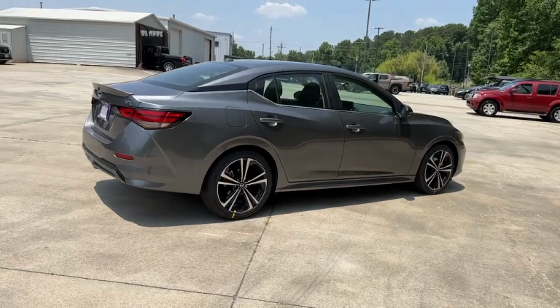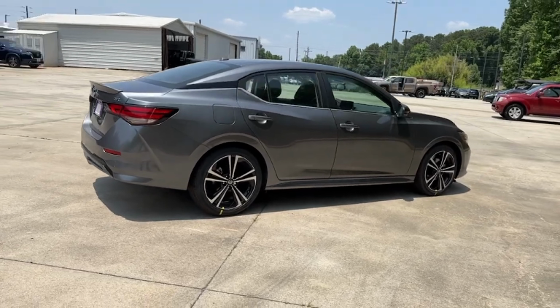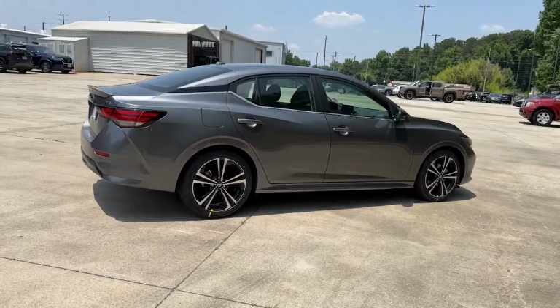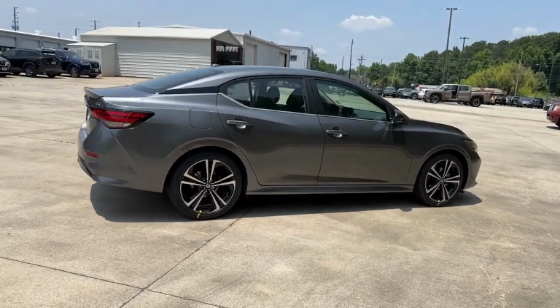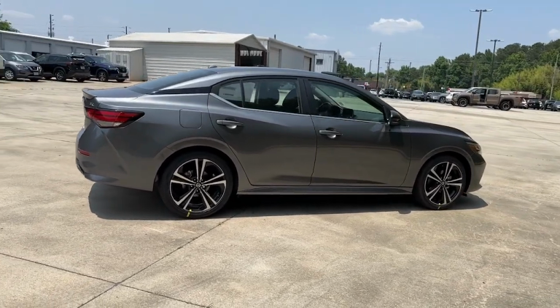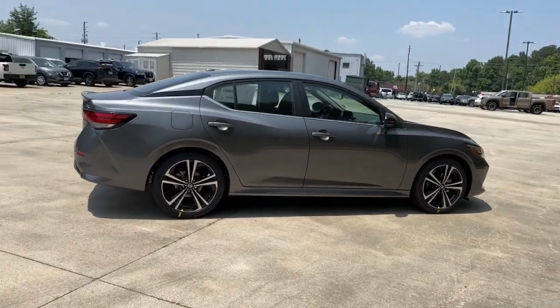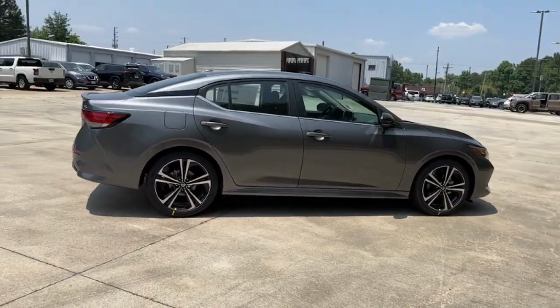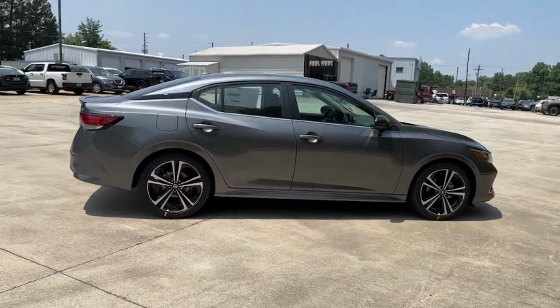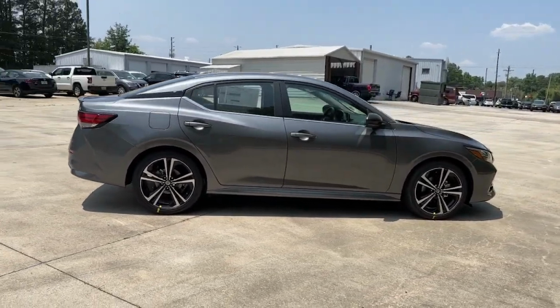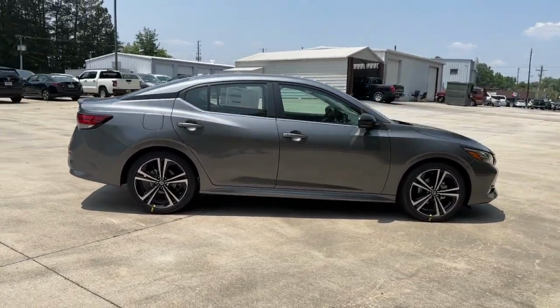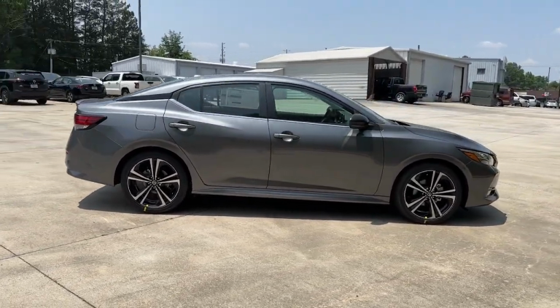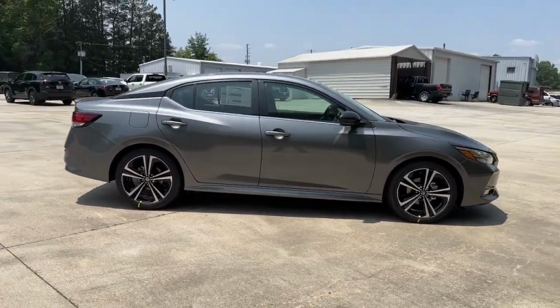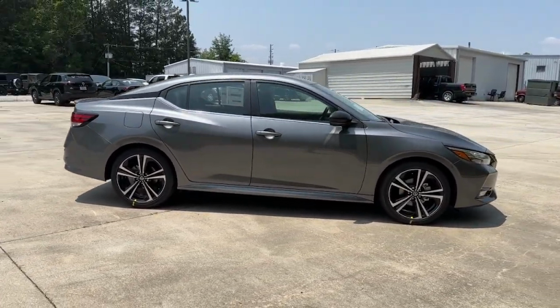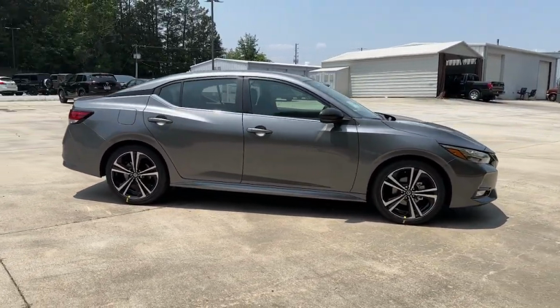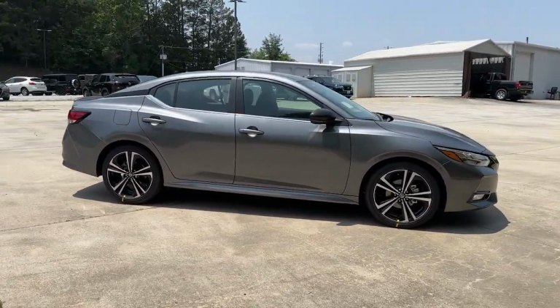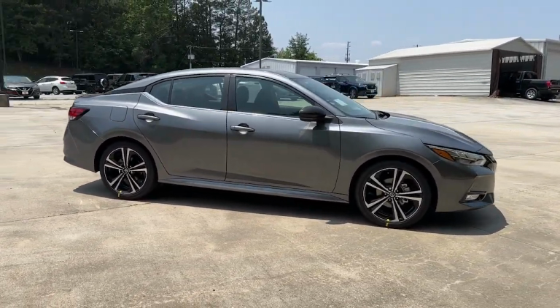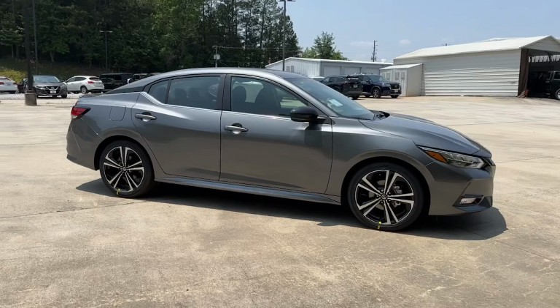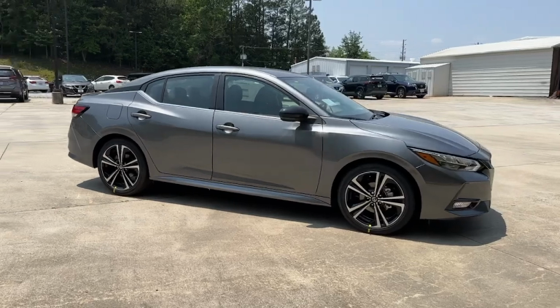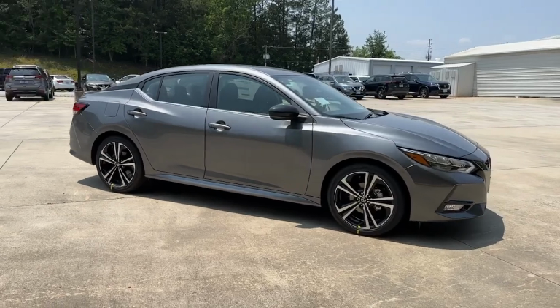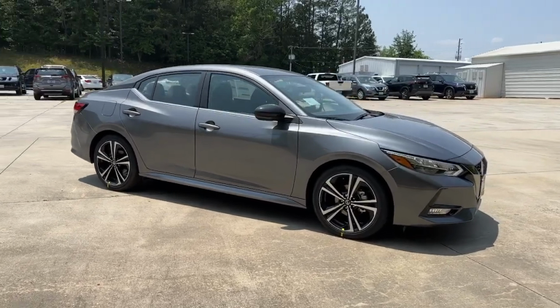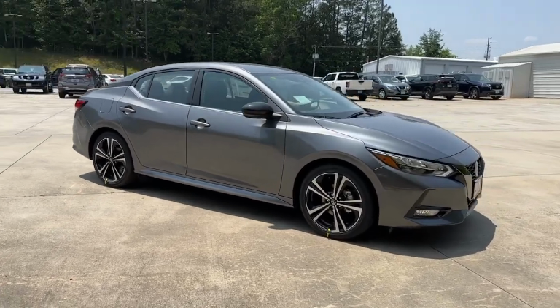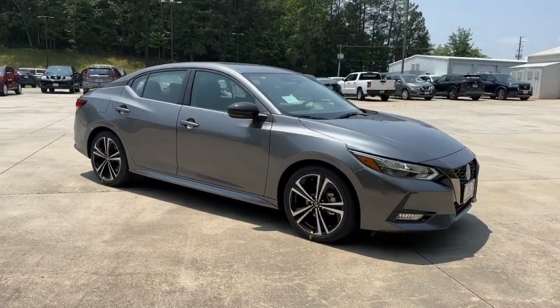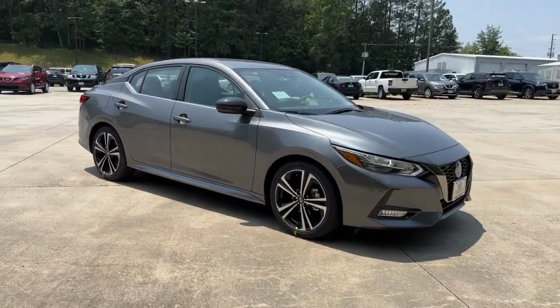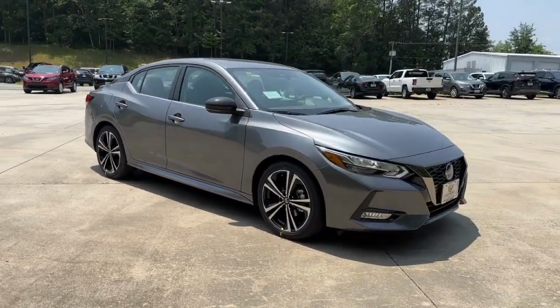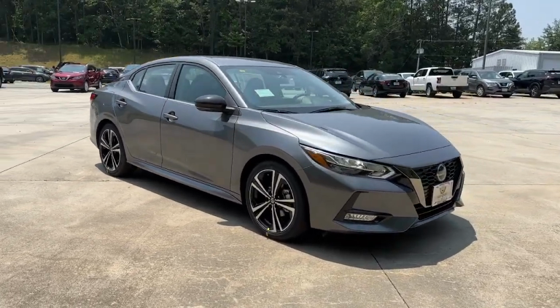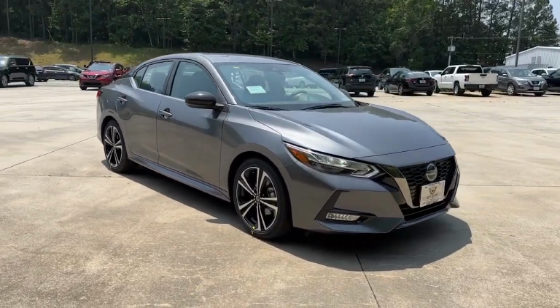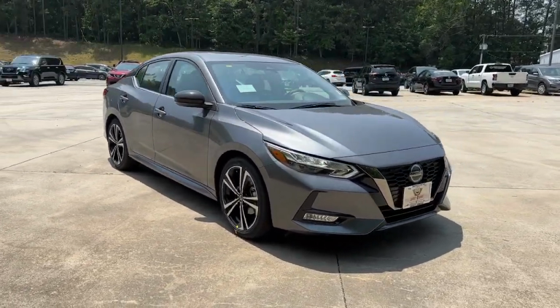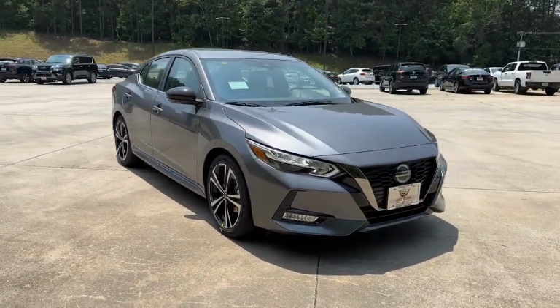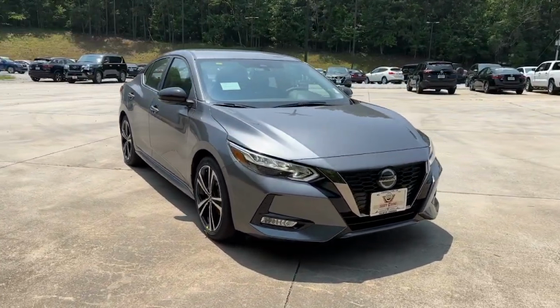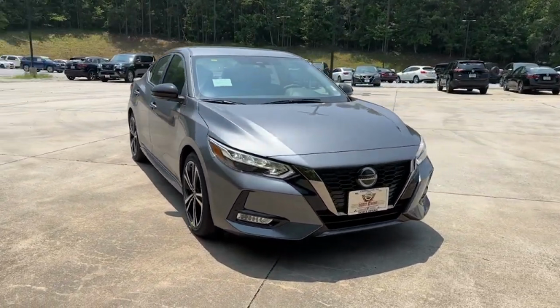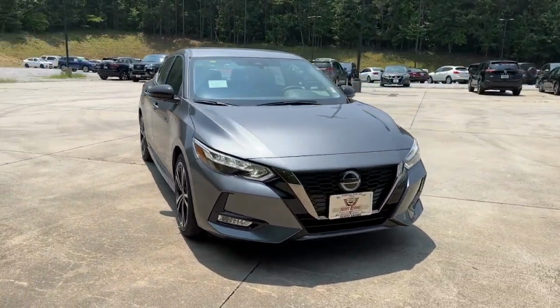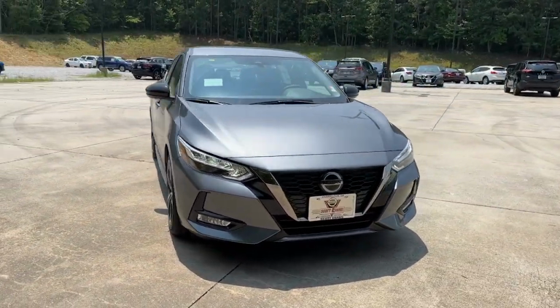These are just some of the great options this vehicle comes with: lane departure warning, keyless entry, backup camera, satellite radio, and fog lamps.